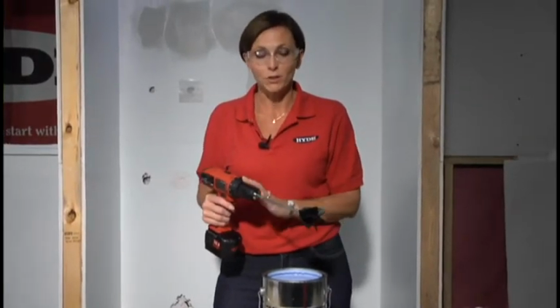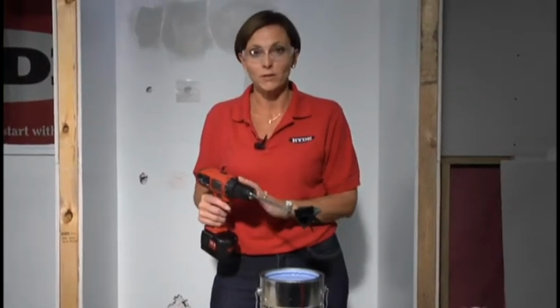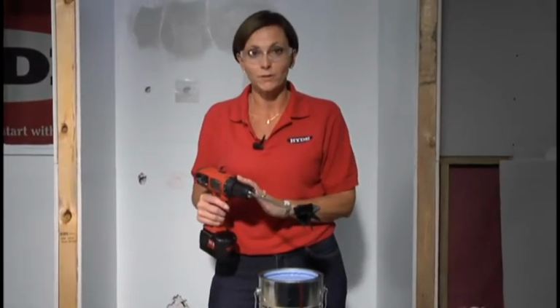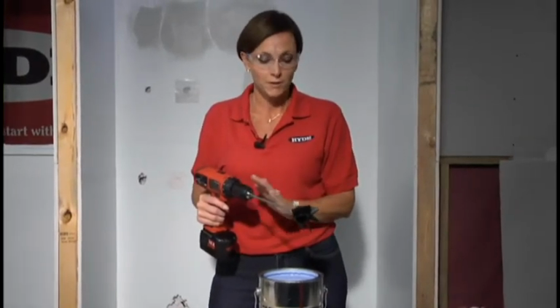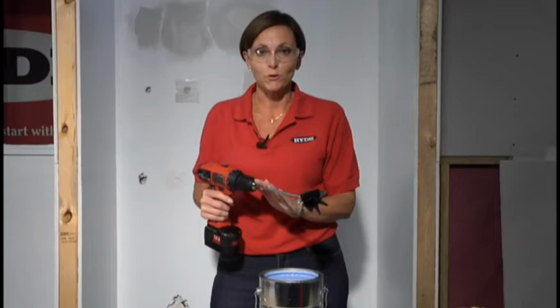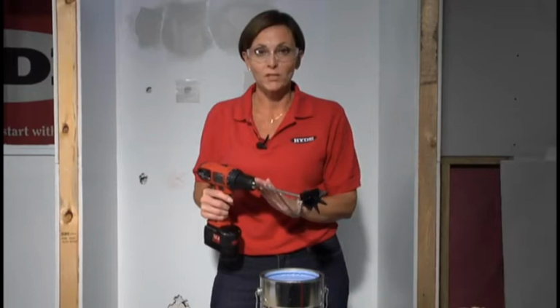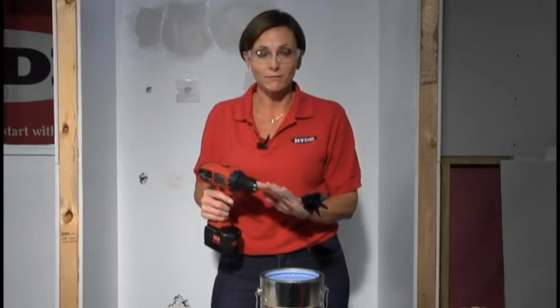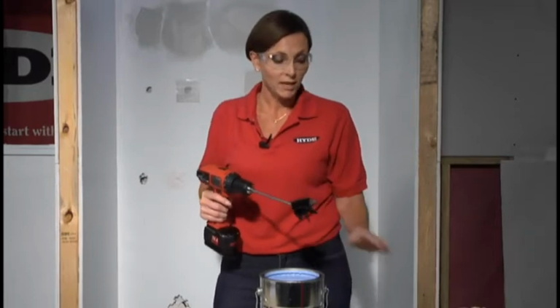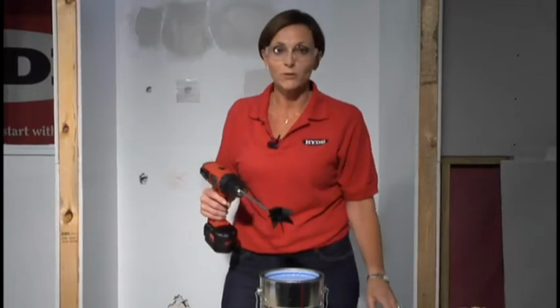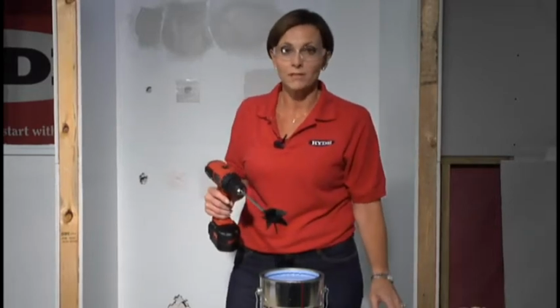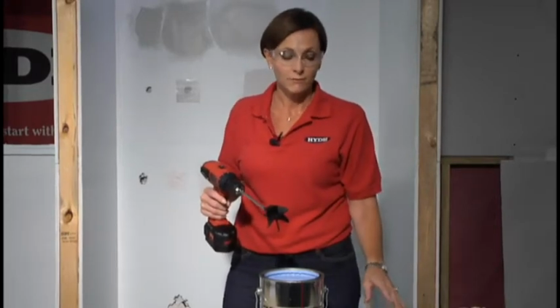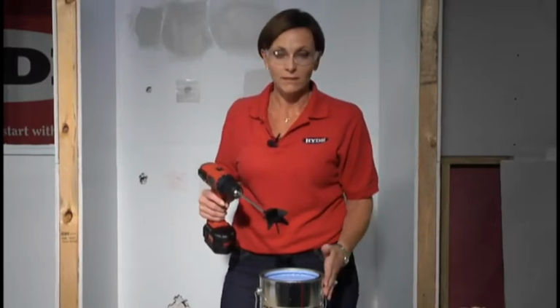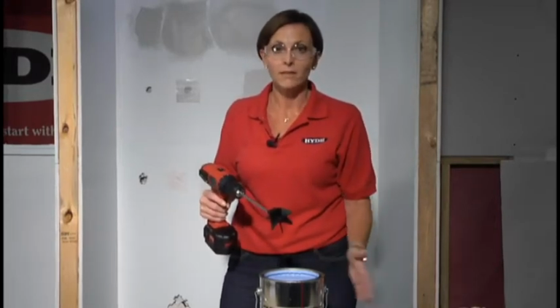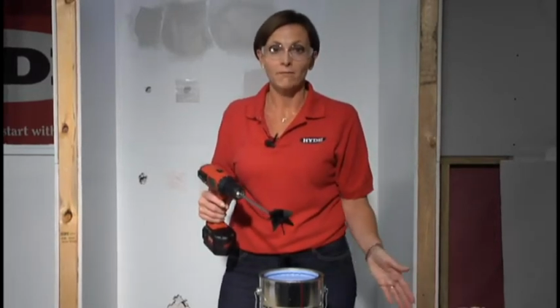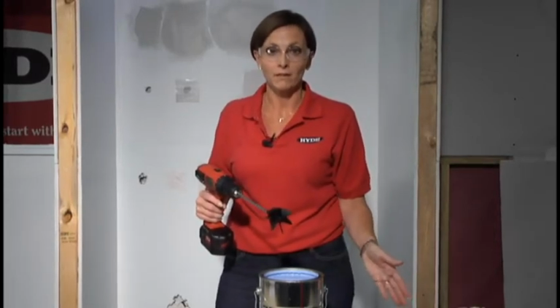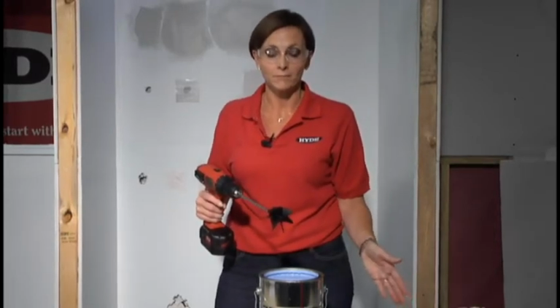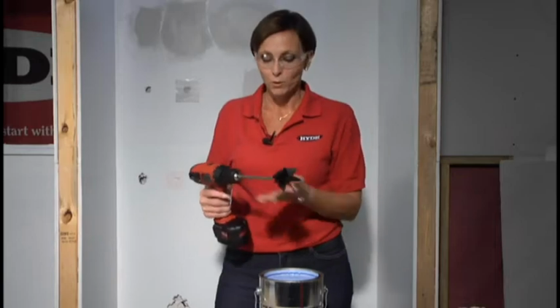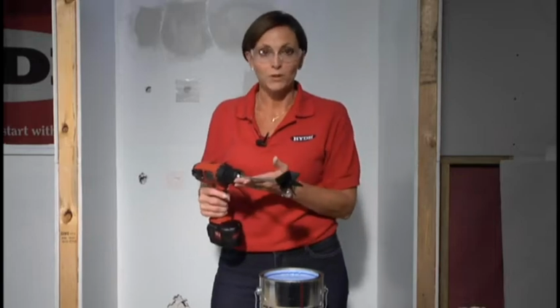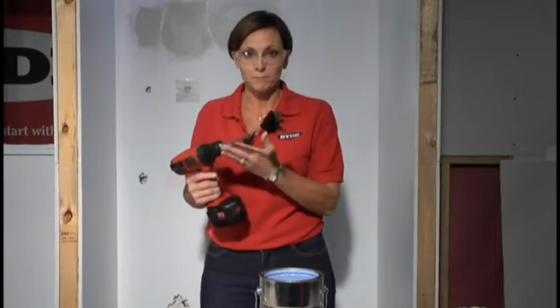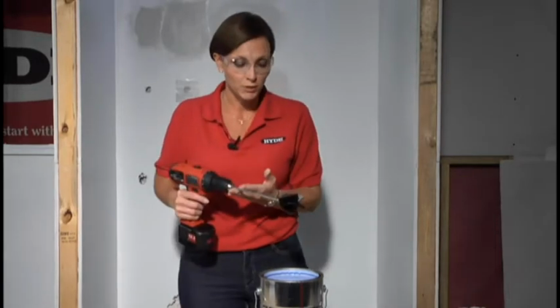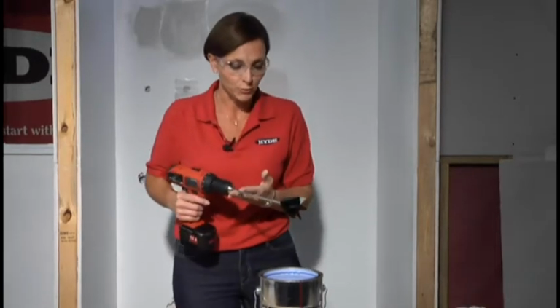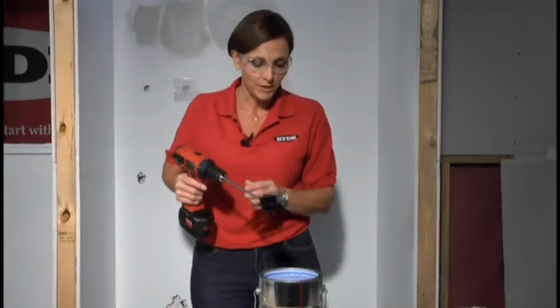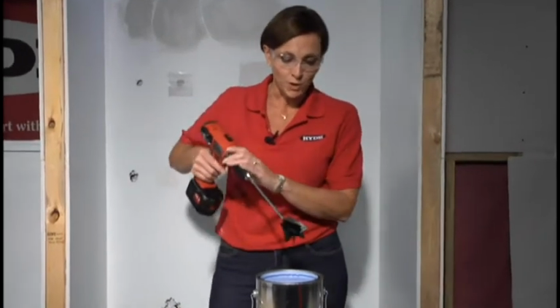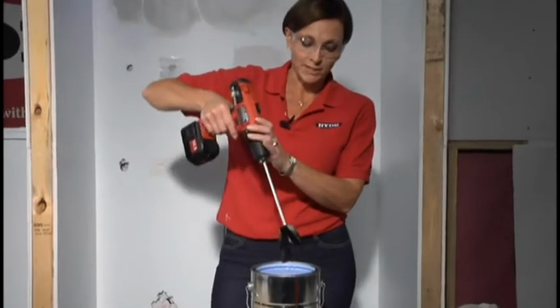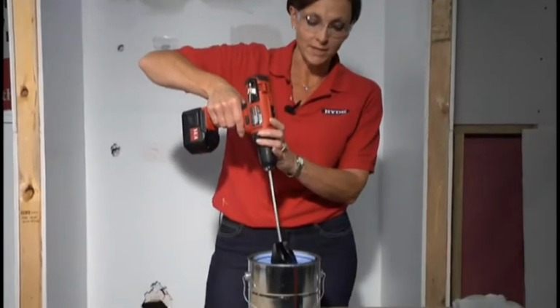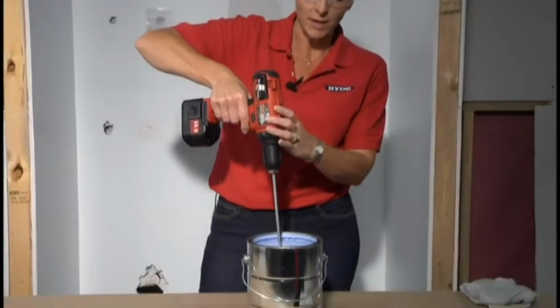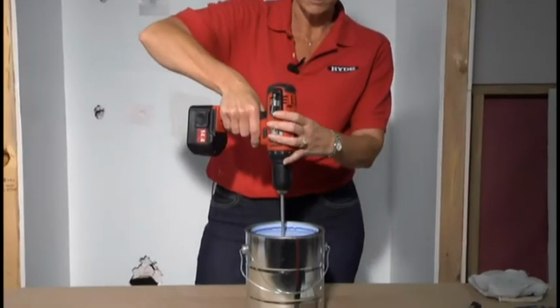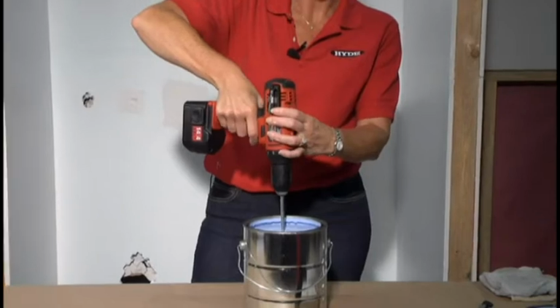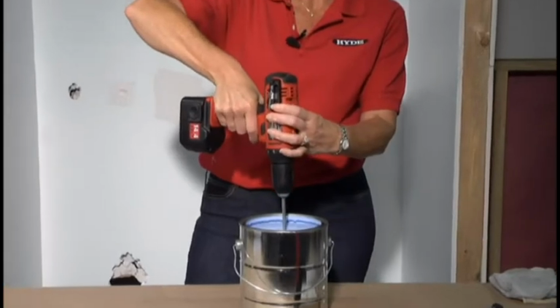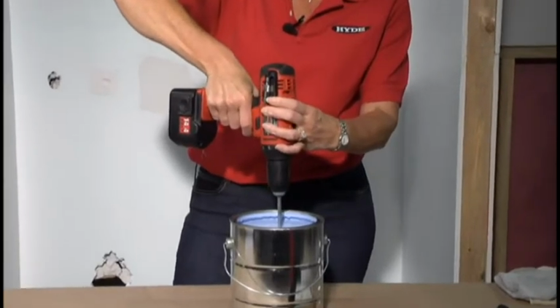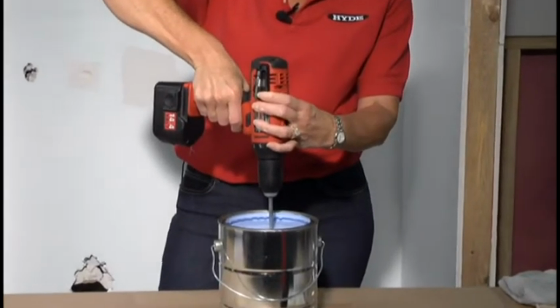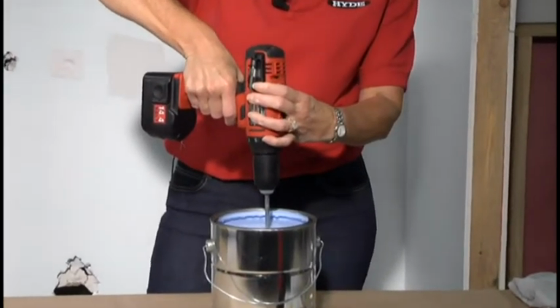Fits all standard drills. Corrosion resistant shaft. Comes in two sizes for the gallon can and the five gallon can. What you want to do is put it into your drill. You want to put it down into the paint can and you want to very slowly press the trigger.